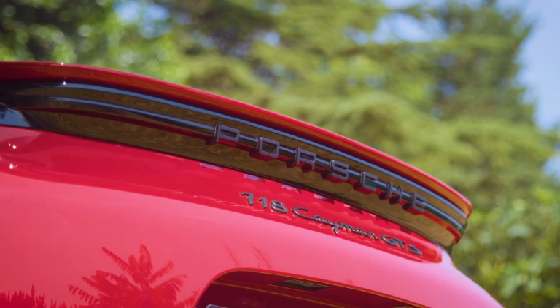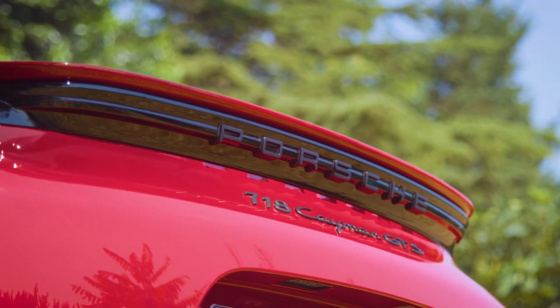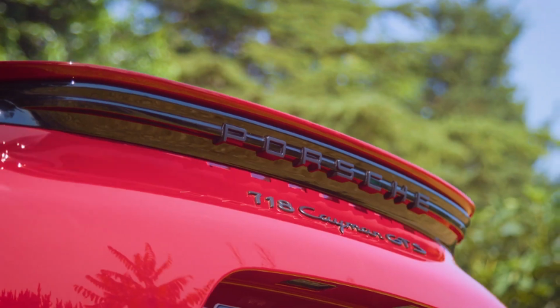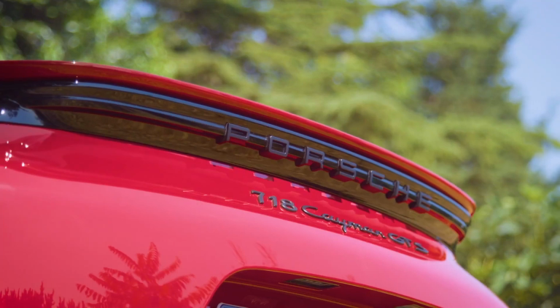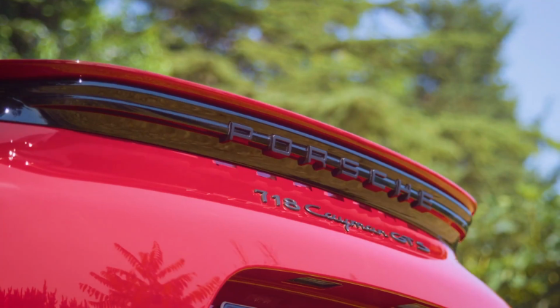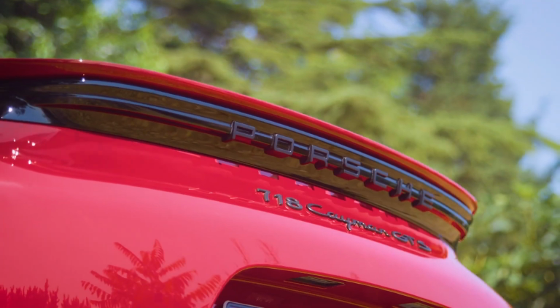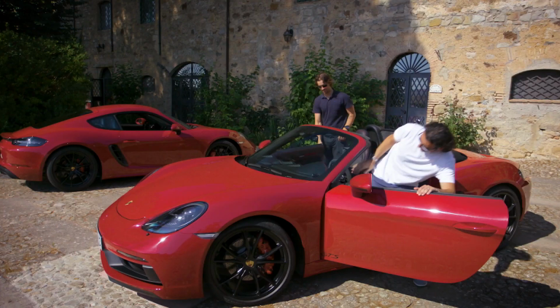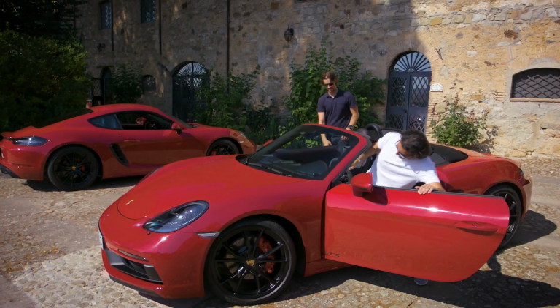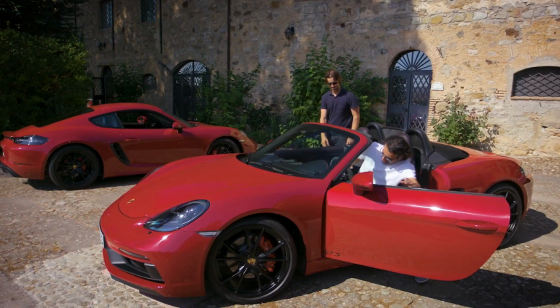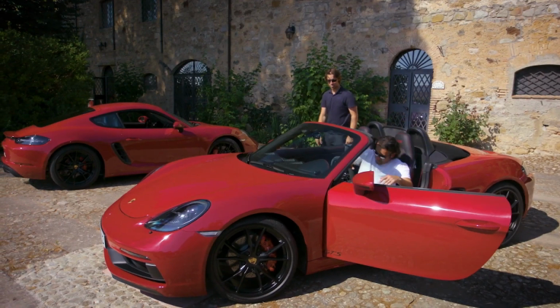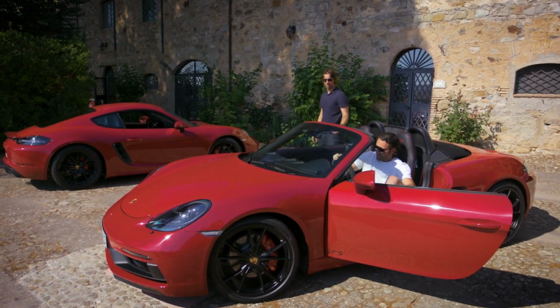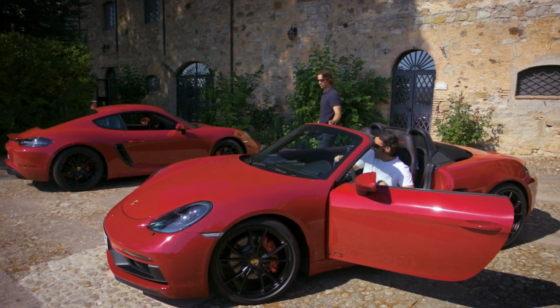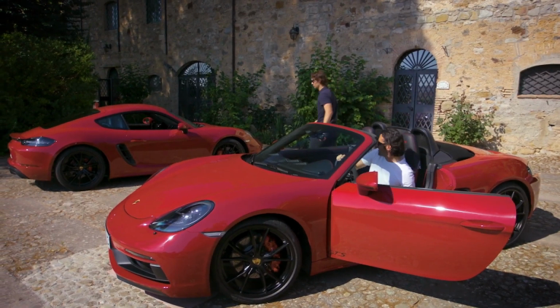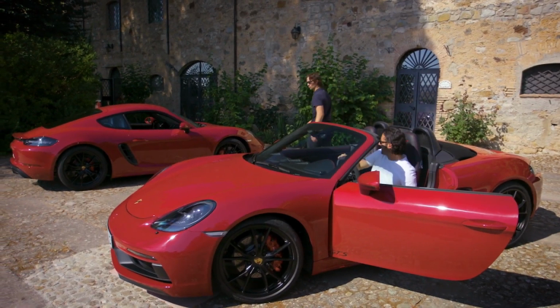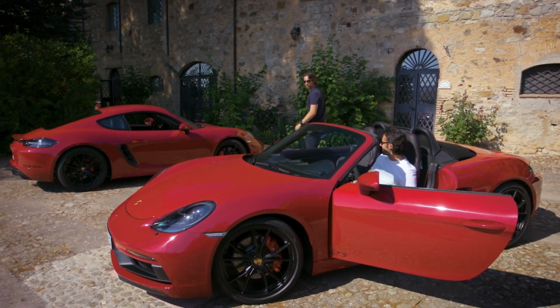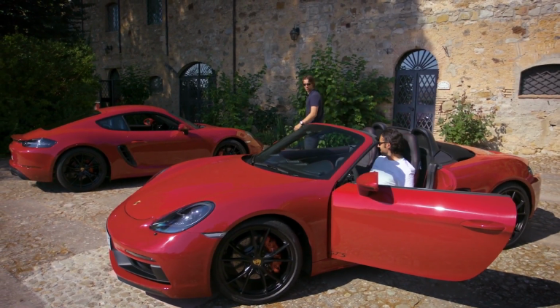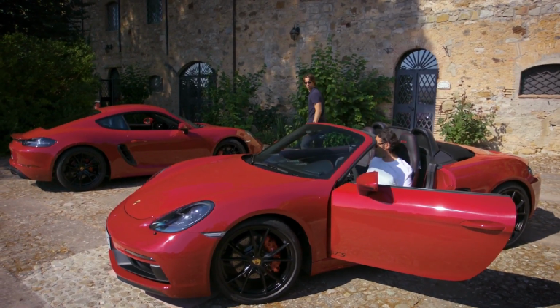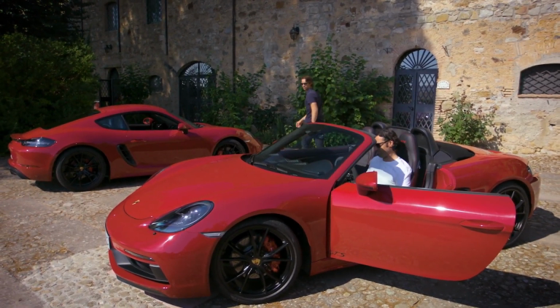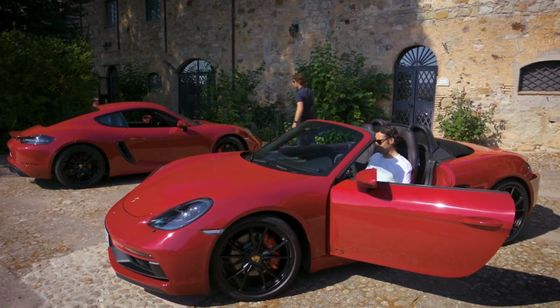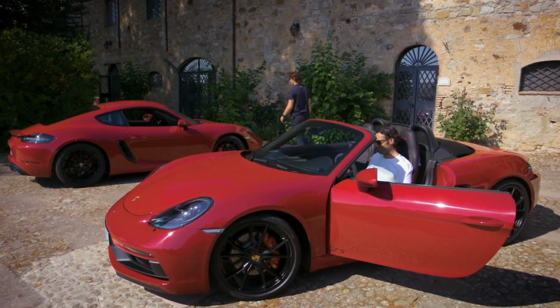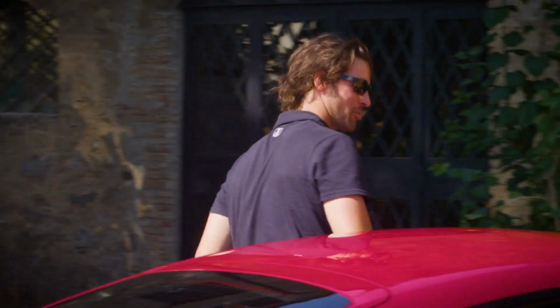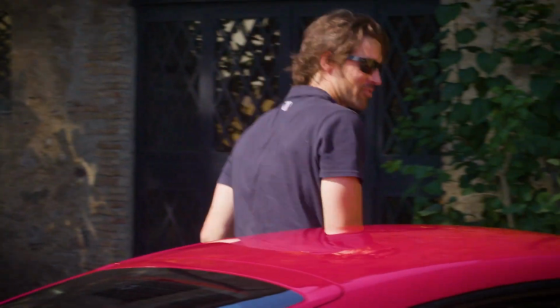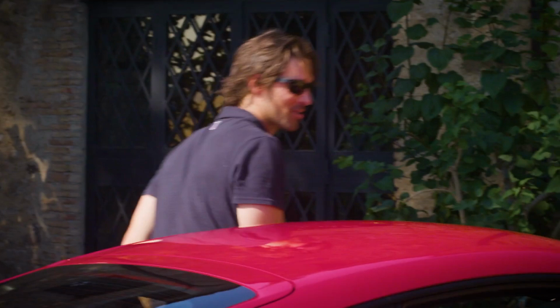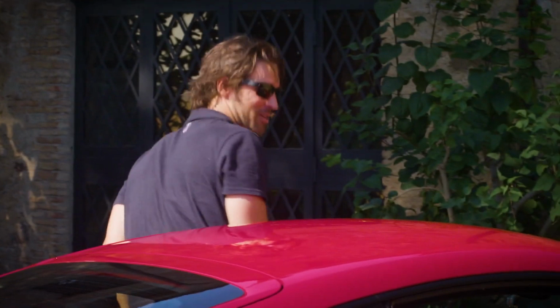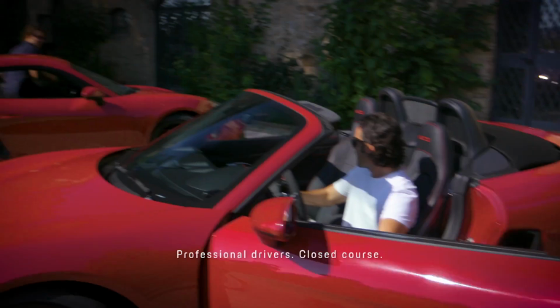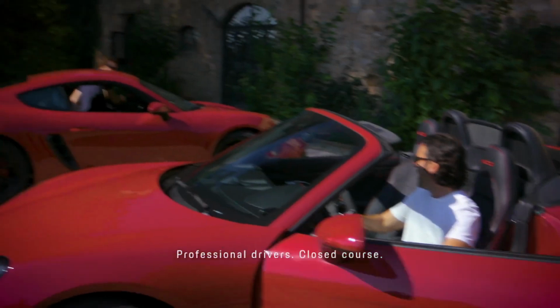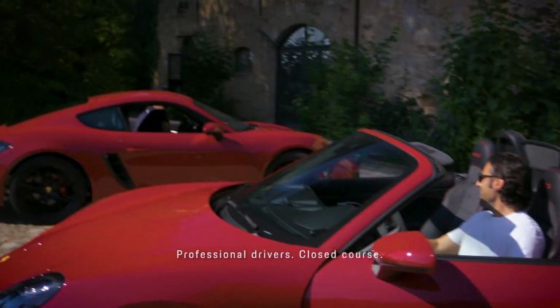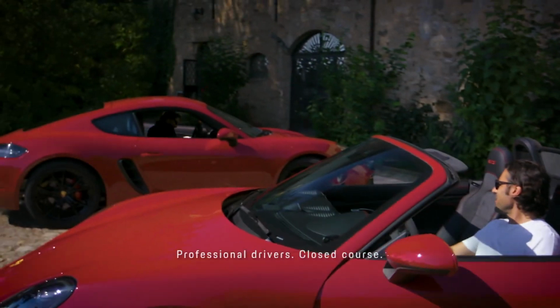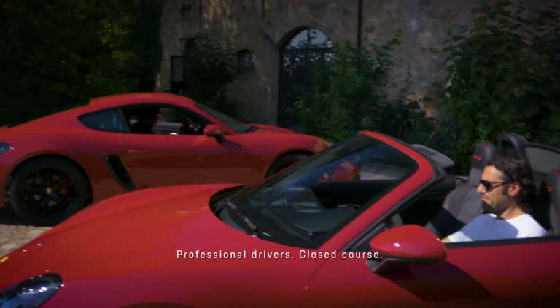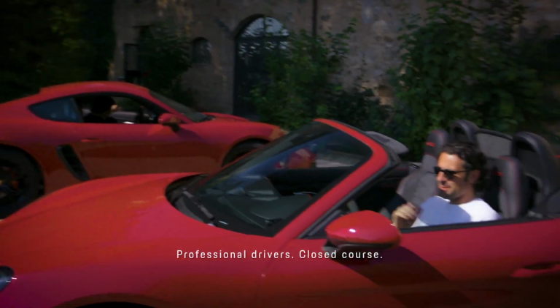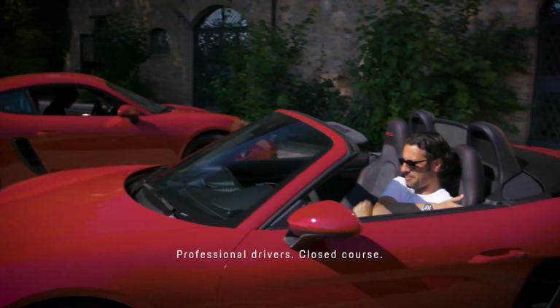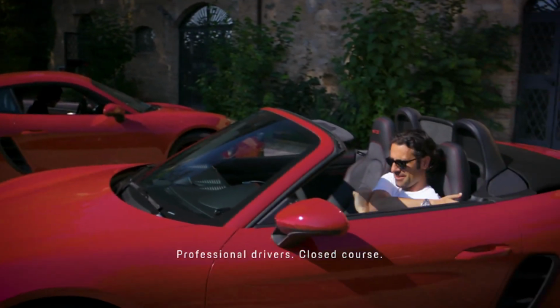Enough talking, let's drive. I should ride with you — that's what I should do, to get a real lesson. Remember, this is not a race. Yeah, right. It's always a race.